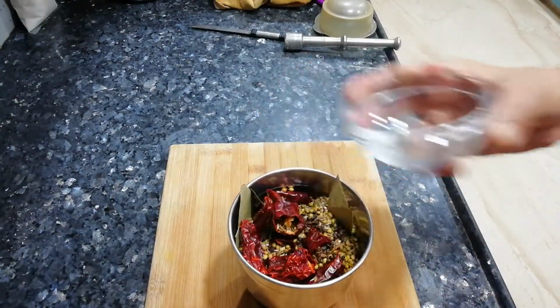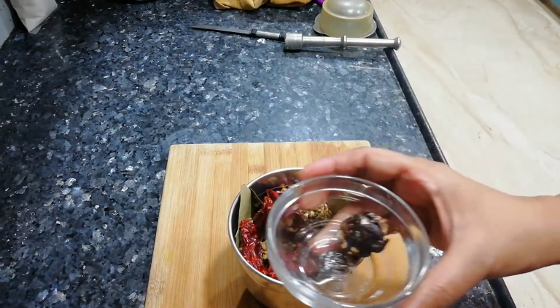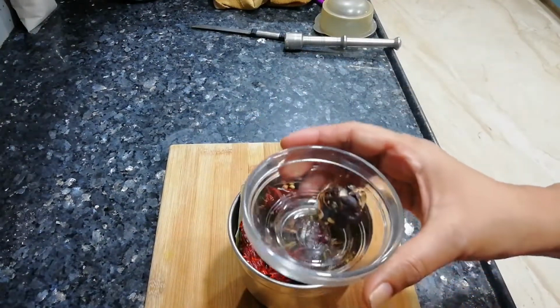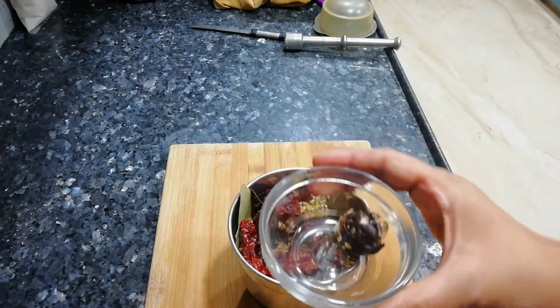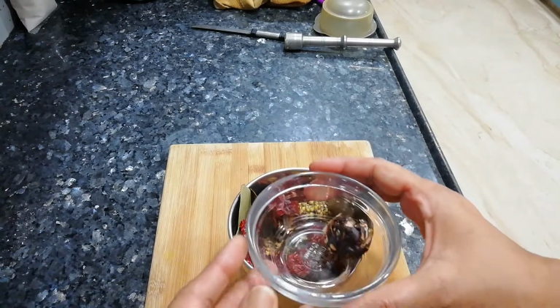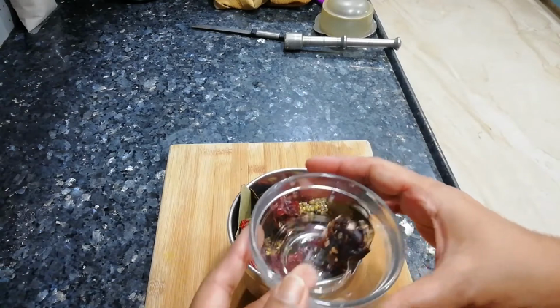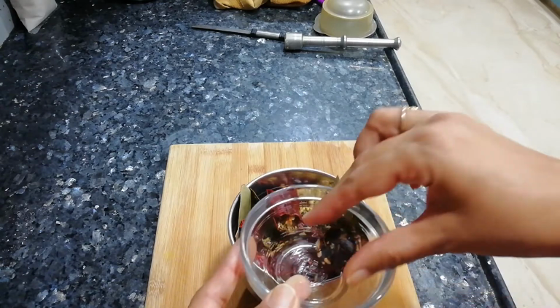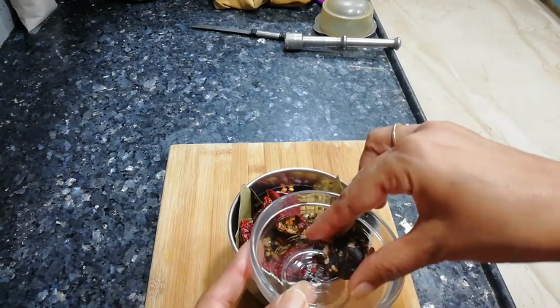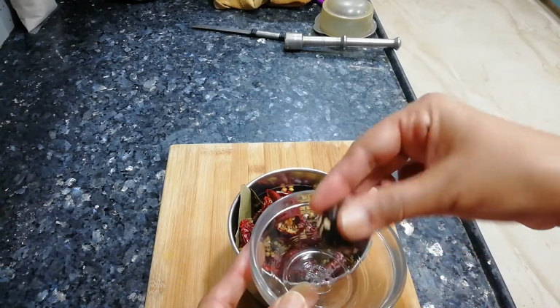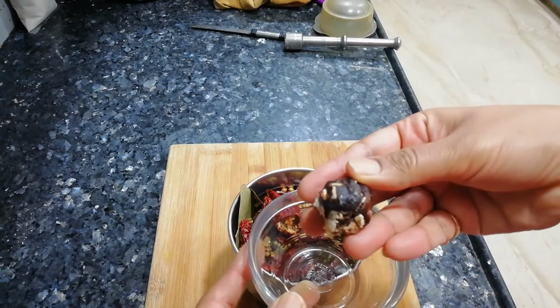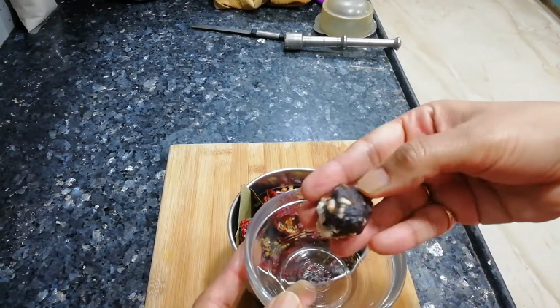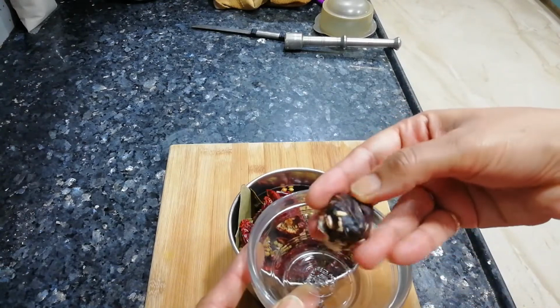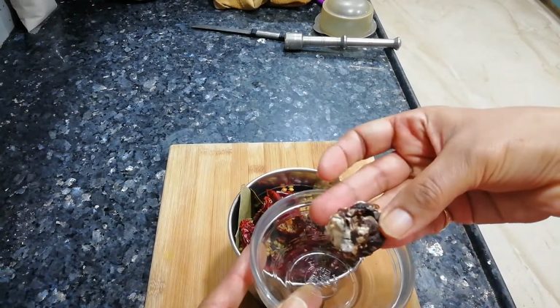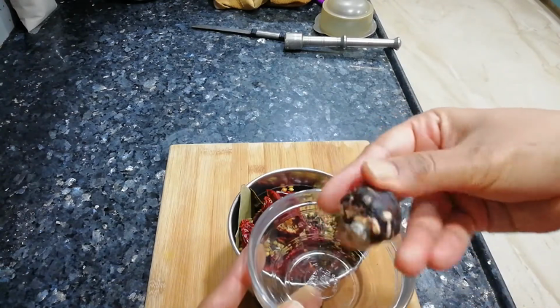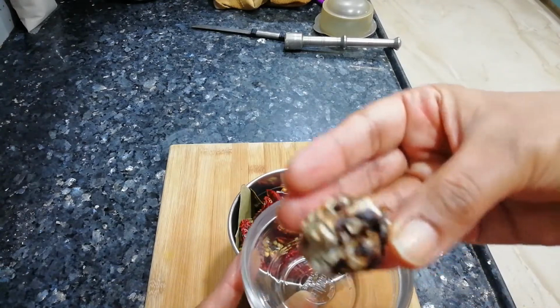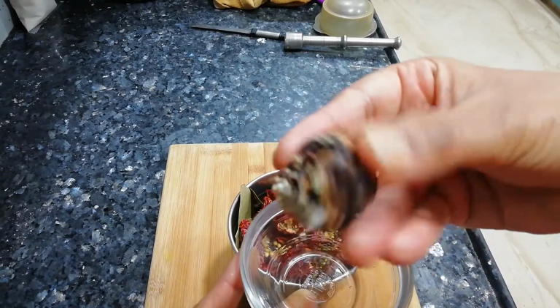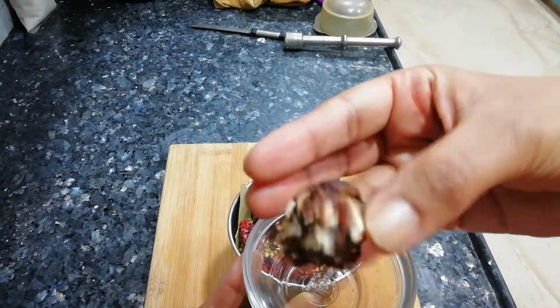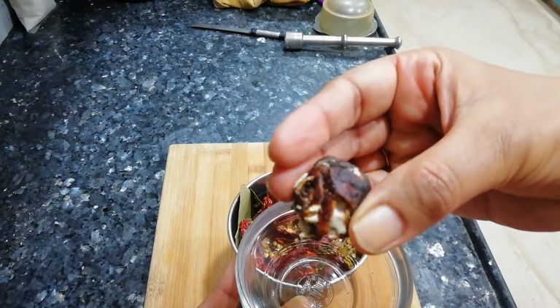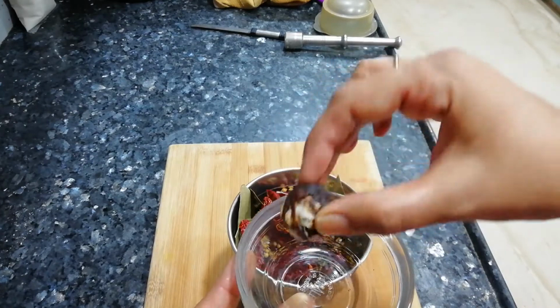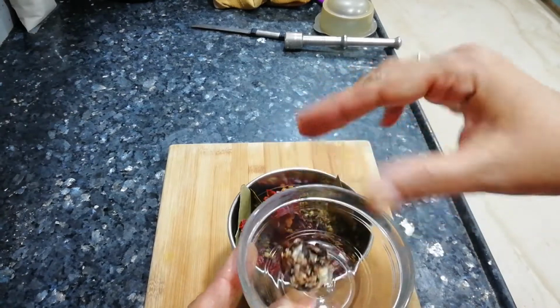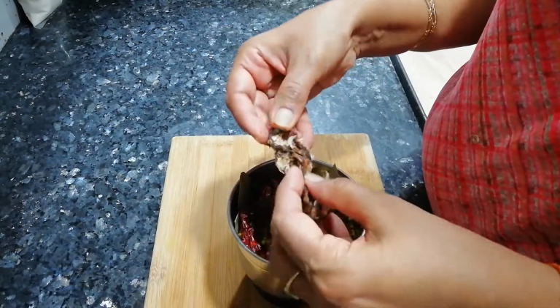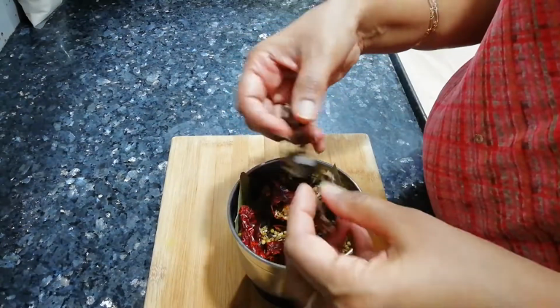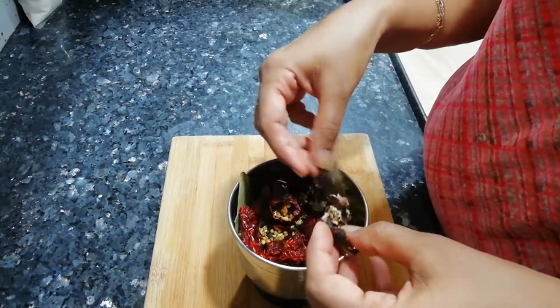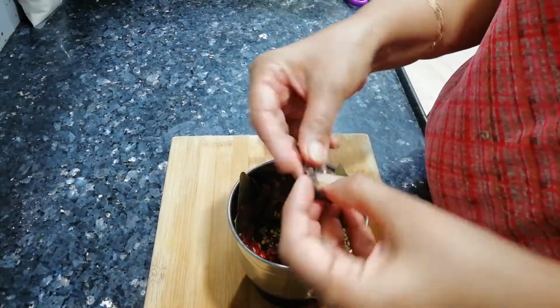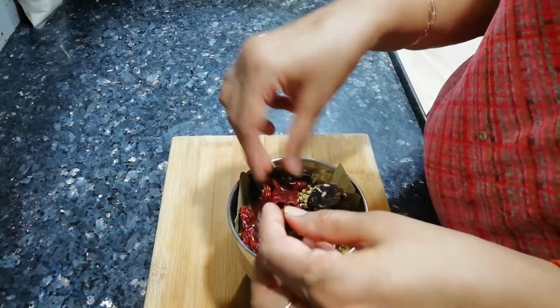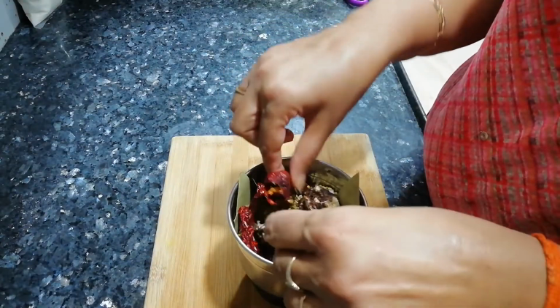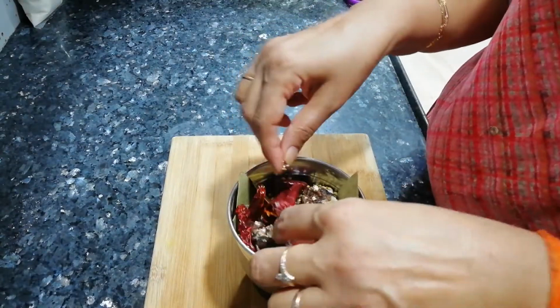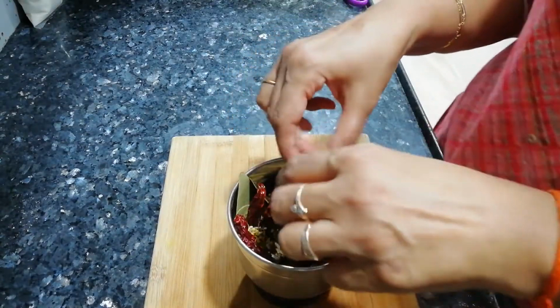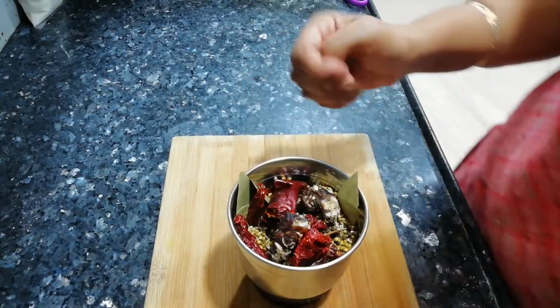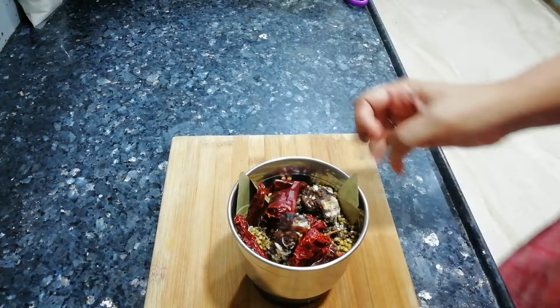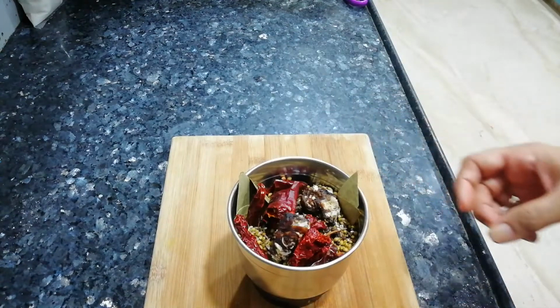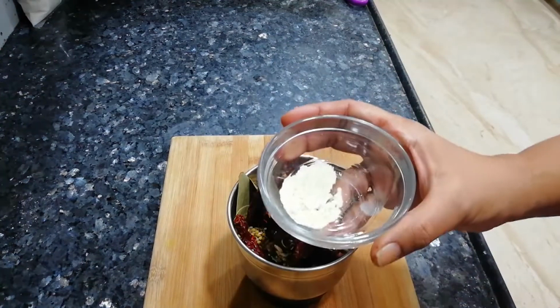Now I am adding imli (tamarind). I bought a very small size of imli, removed all the seeds from it, and then I will use it. I mixed it with the other ingredients.